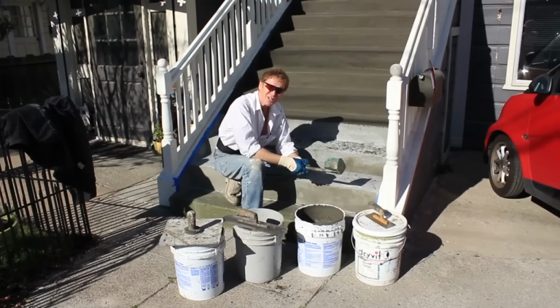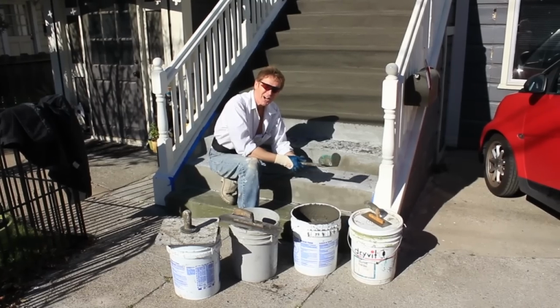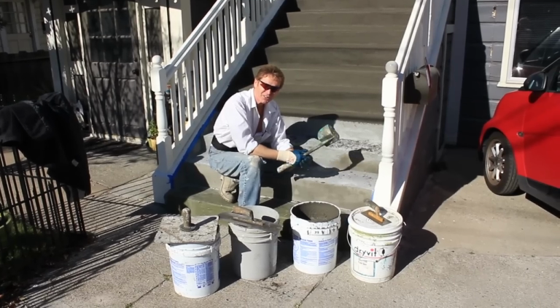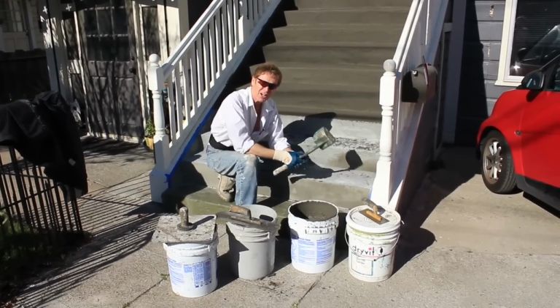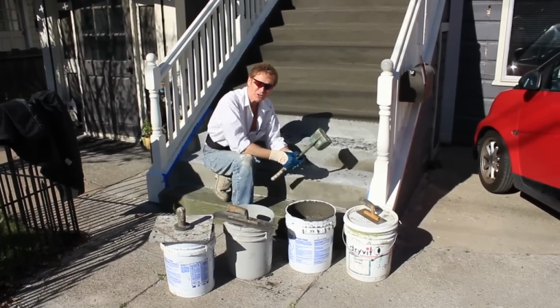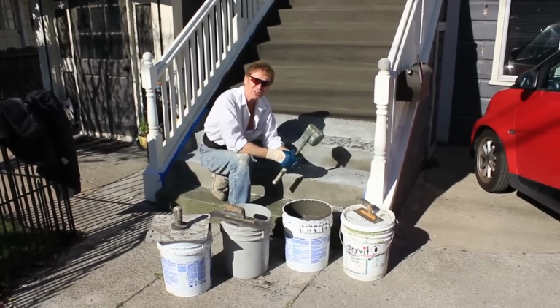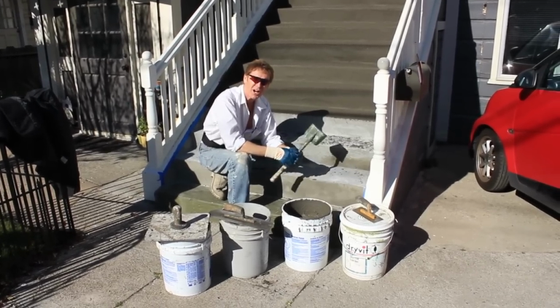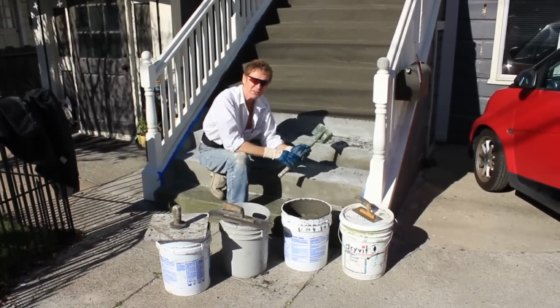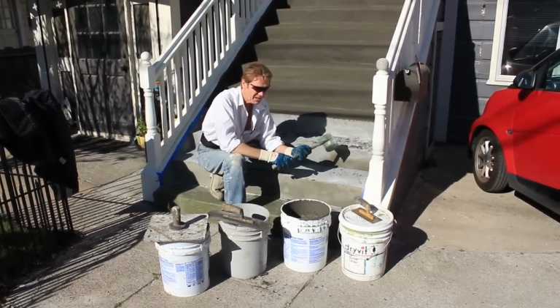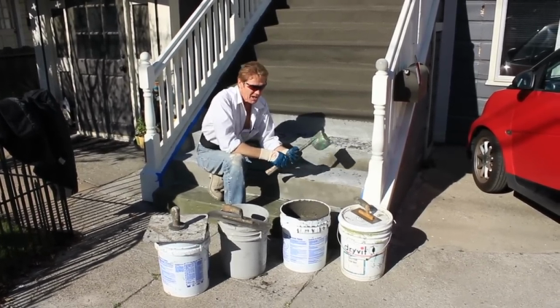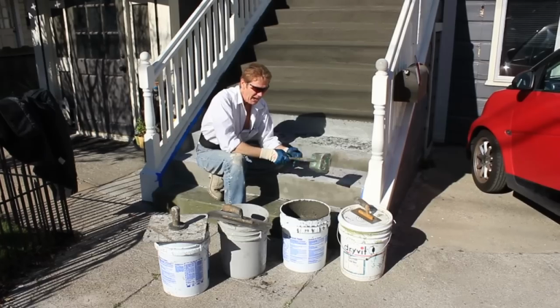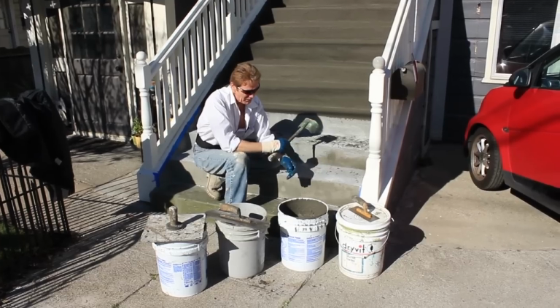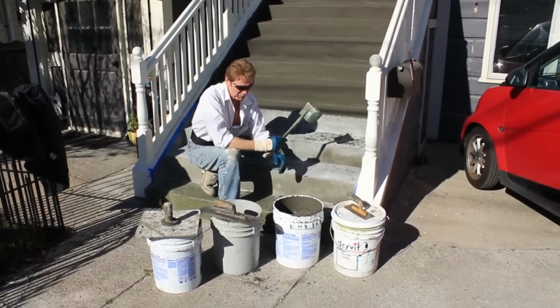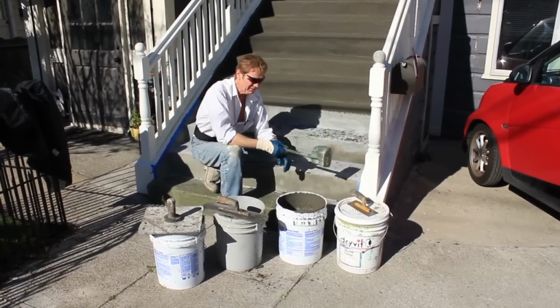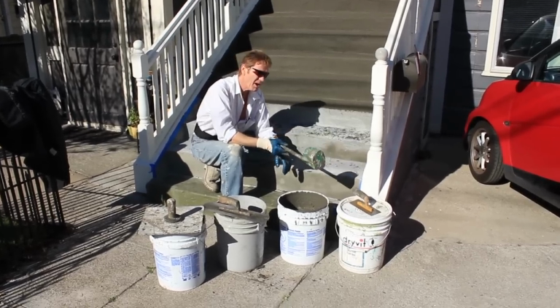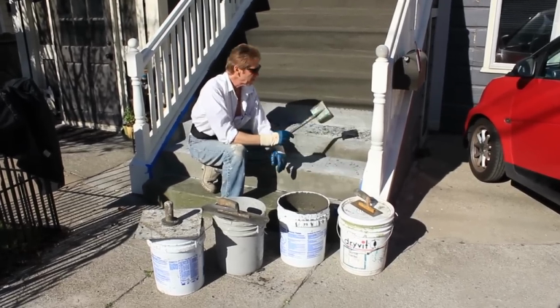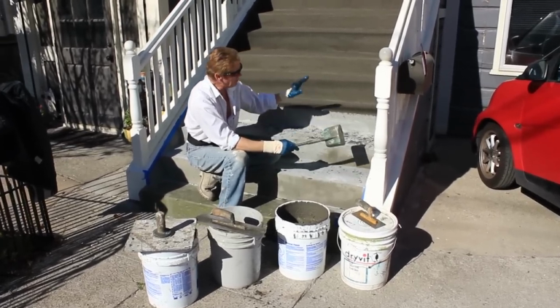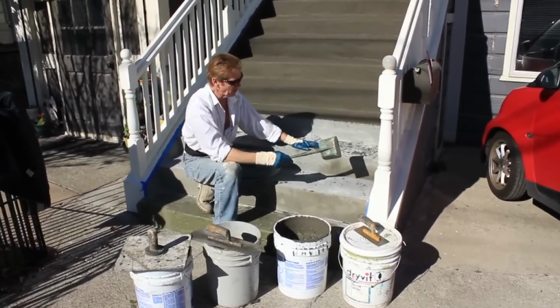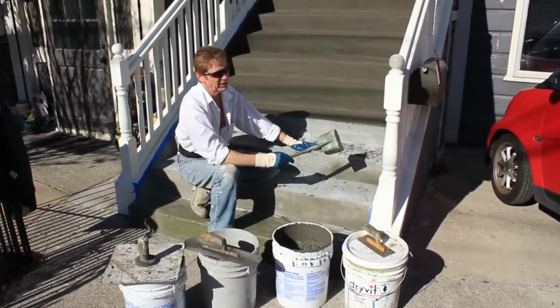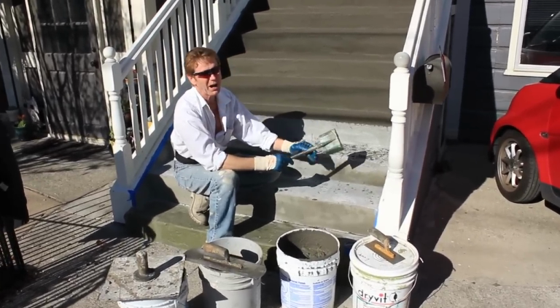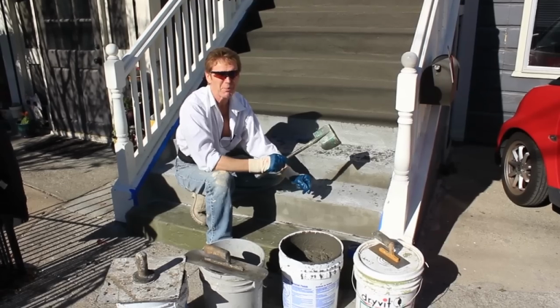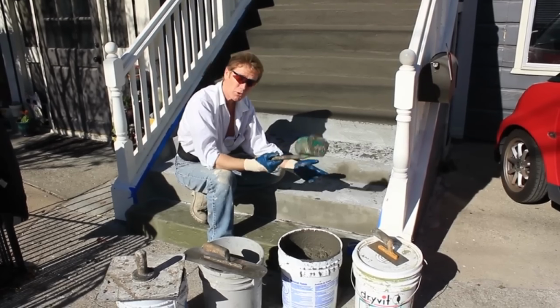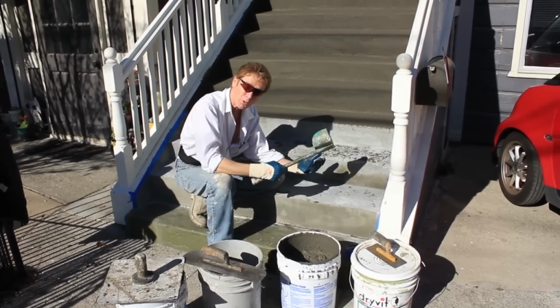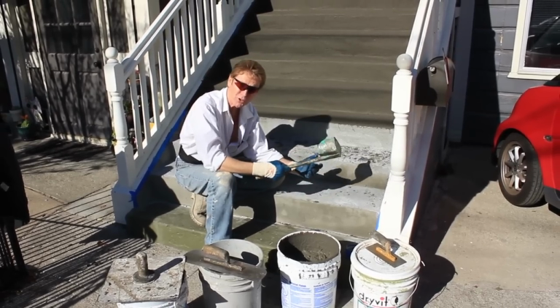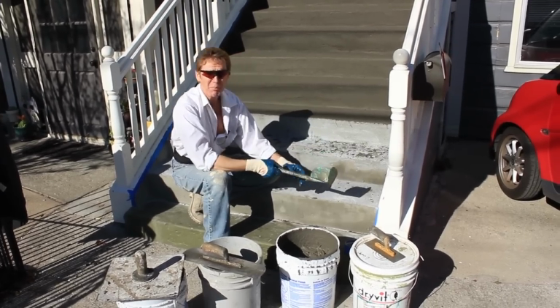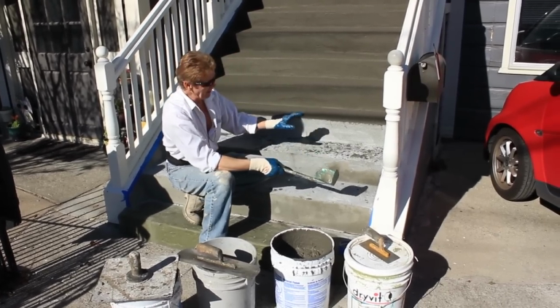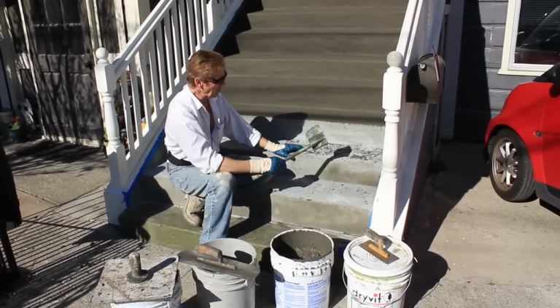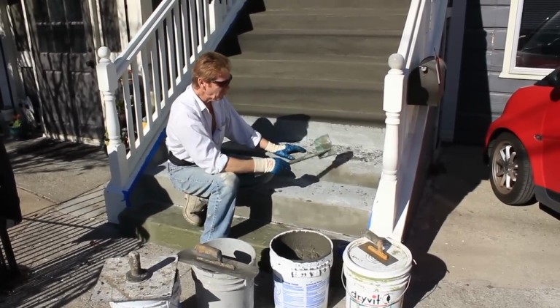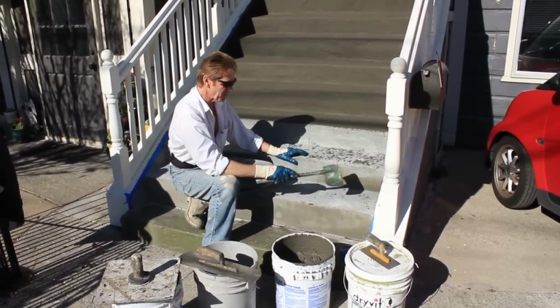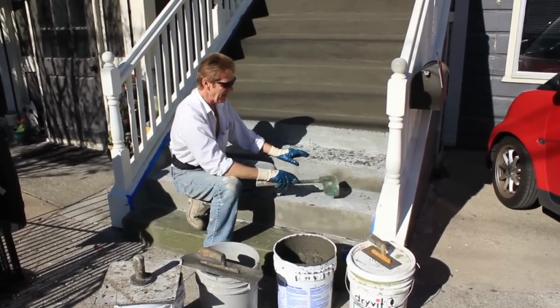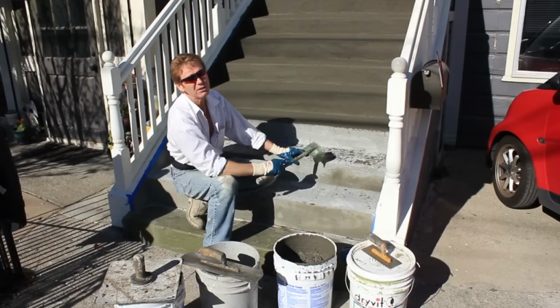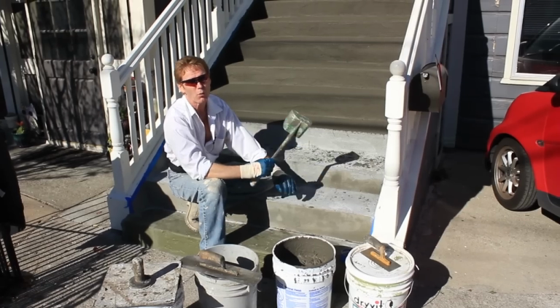Hi guys, Kirk DeJay here with Kirk Giordano Plastering. Today we are spreading some acrylic product over these stairs. You might remember — if you watched what we do about a year and a half ago — we actually put a membrane down and did the cement work.